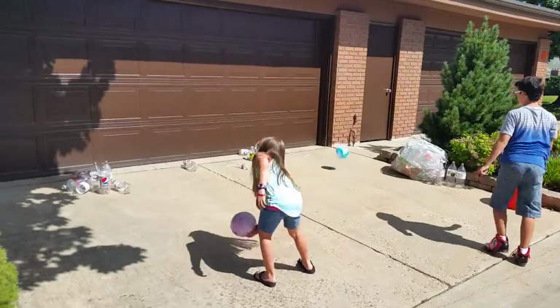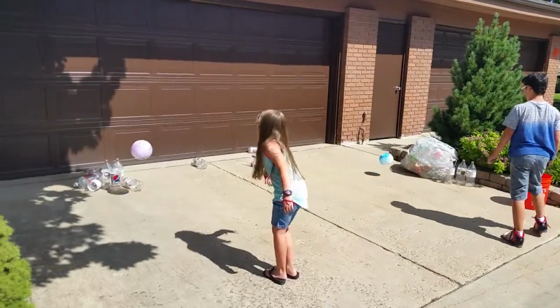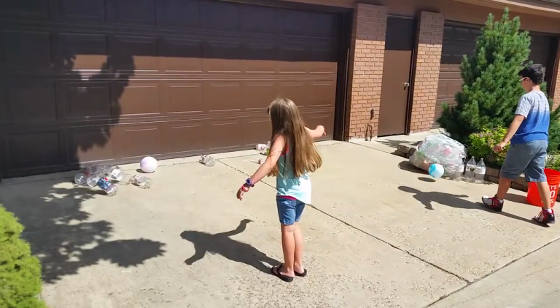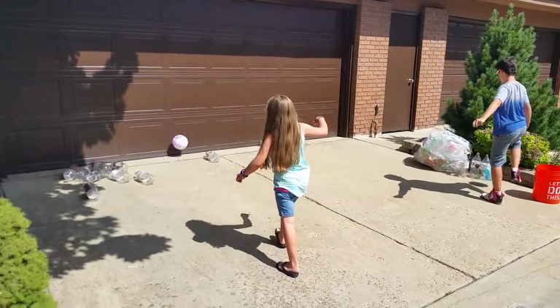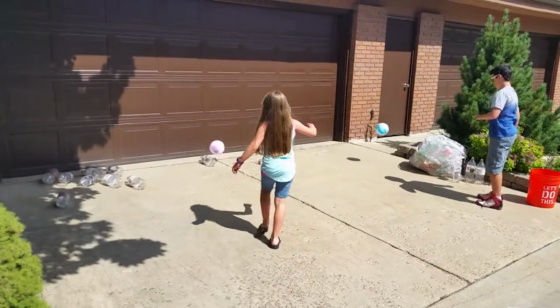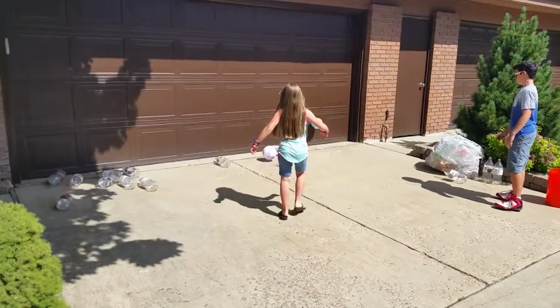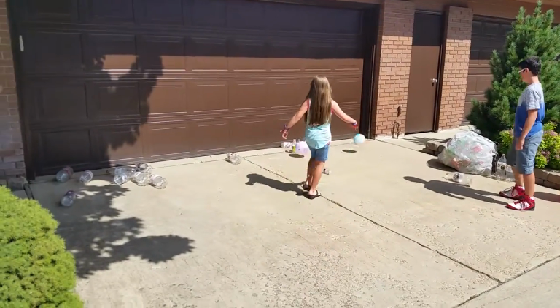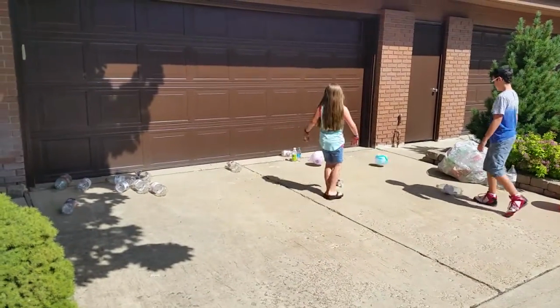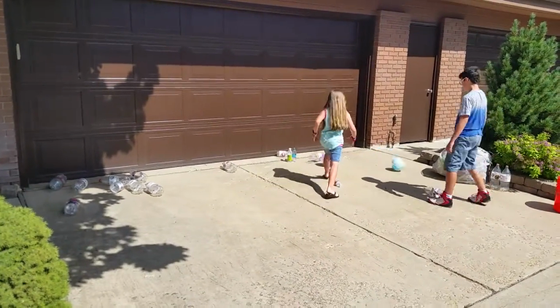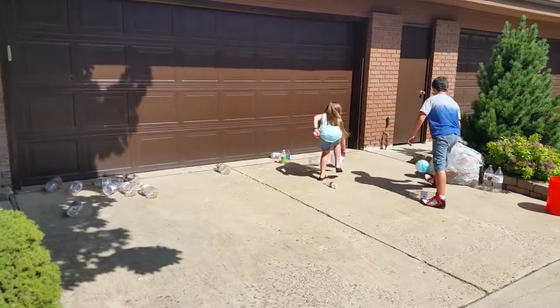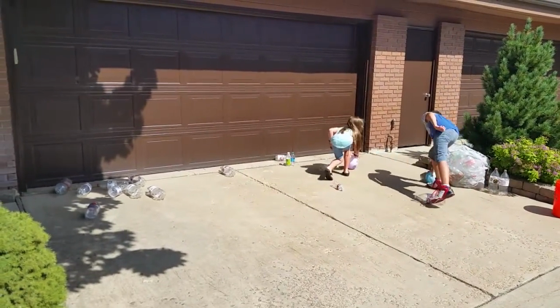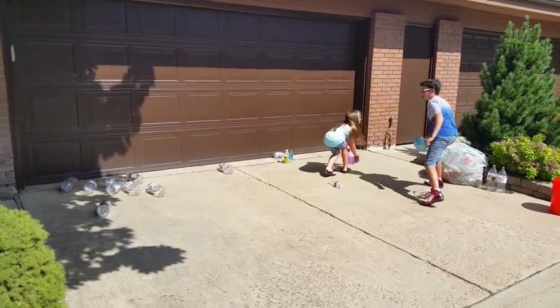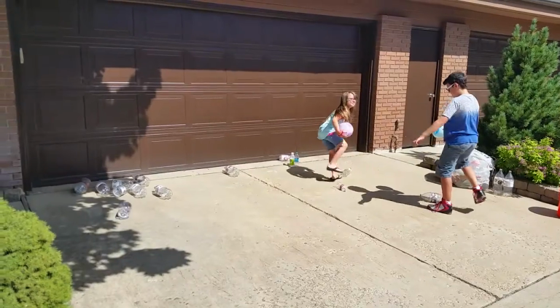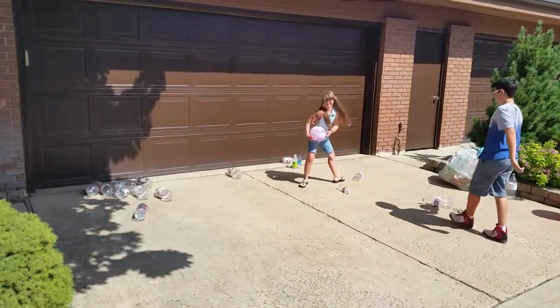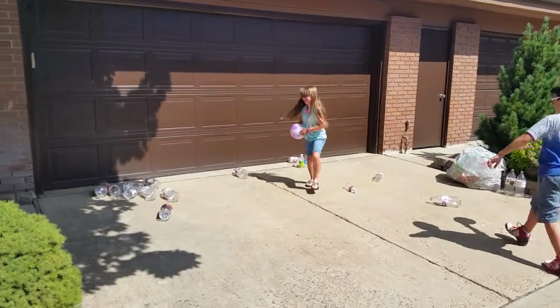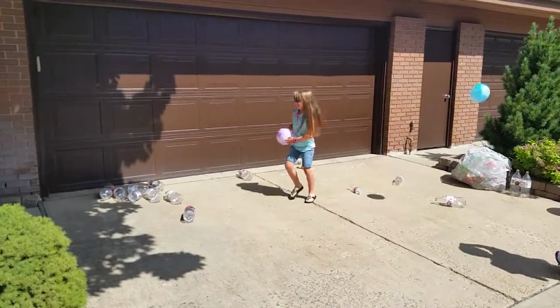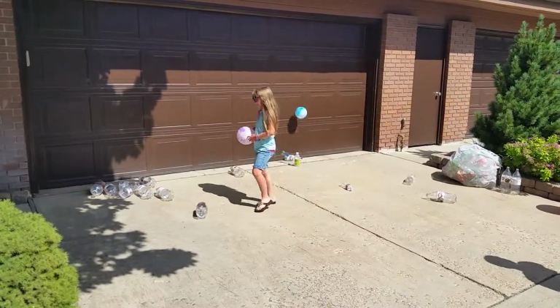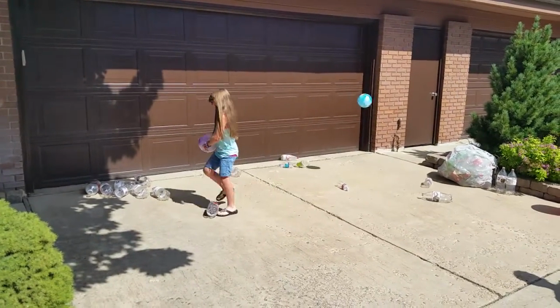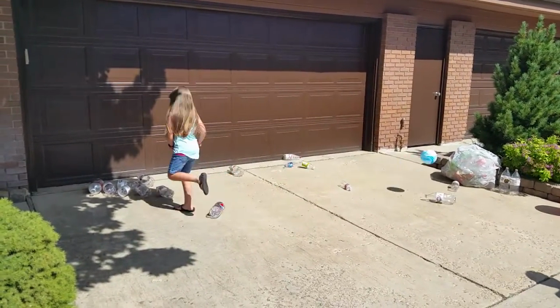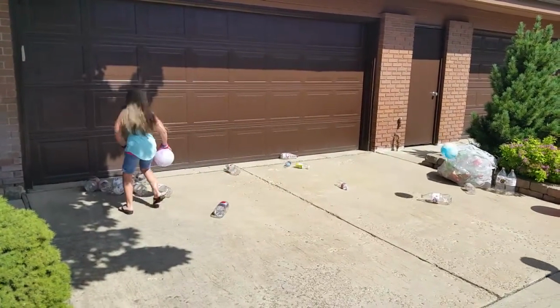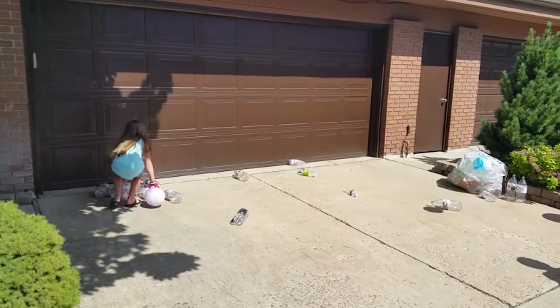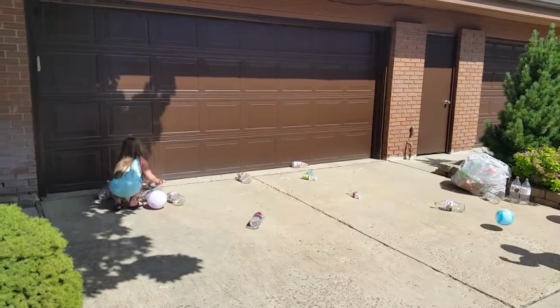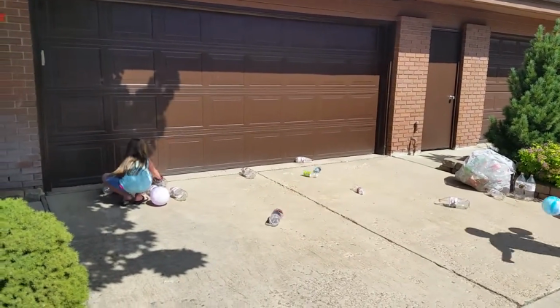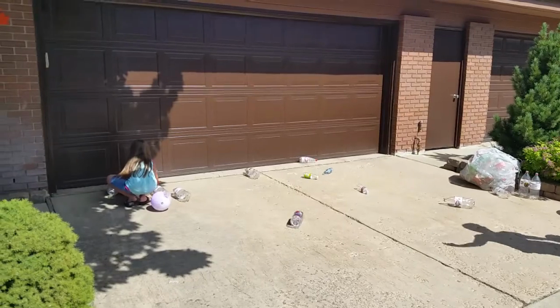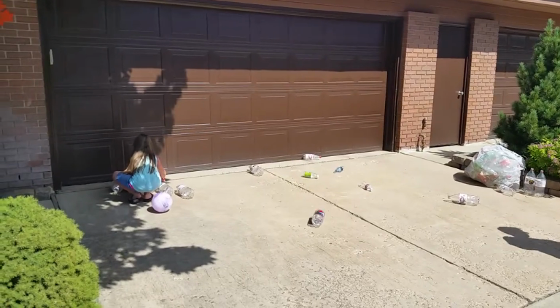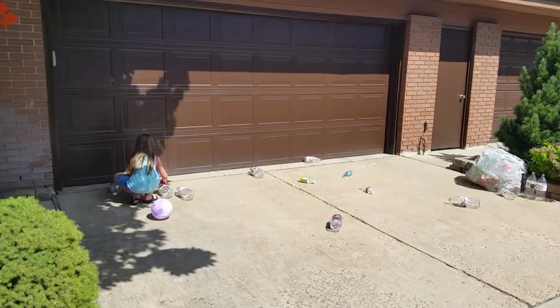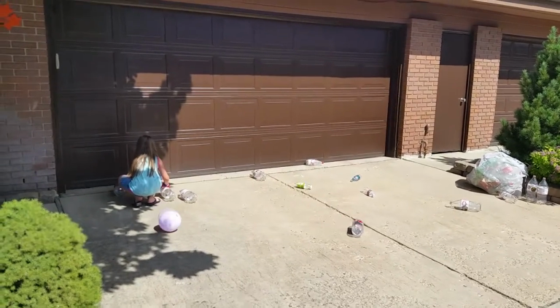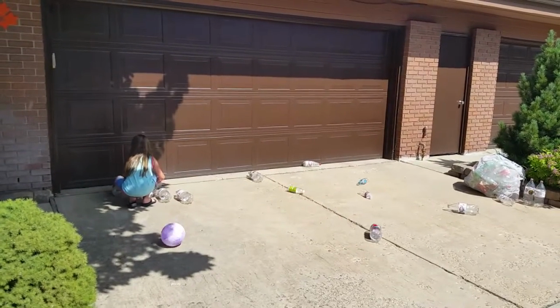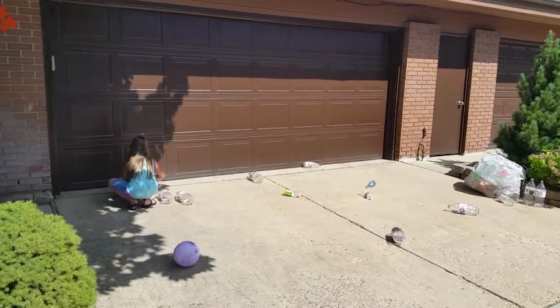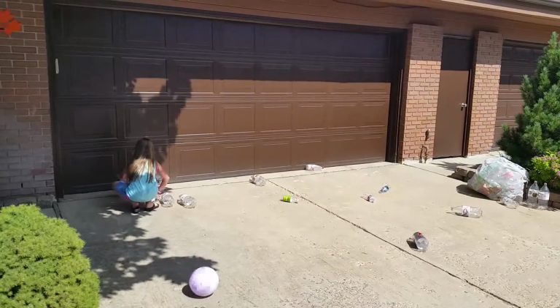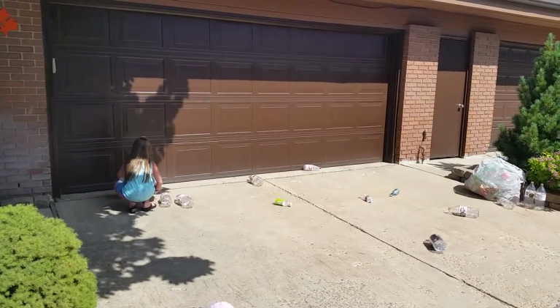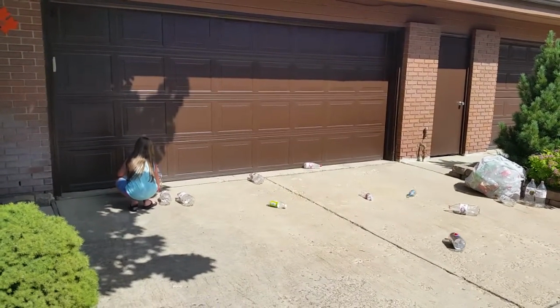If you want to make it more difficult, all you have to do is get a tennis ball, a wiffle ball, or a racquetball, and you're all set to add a little difficulty to our soda bottle bowling. So enjoy your summer and try out soda bottle bowling.